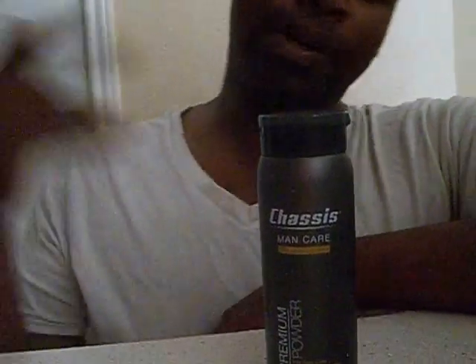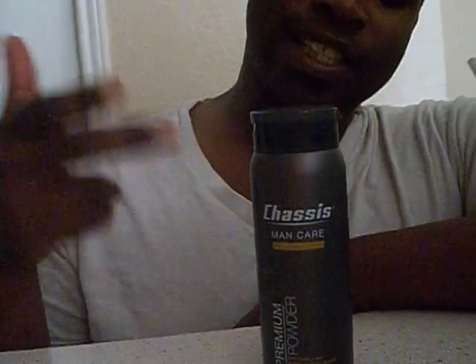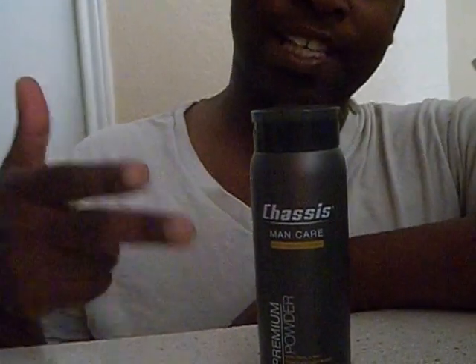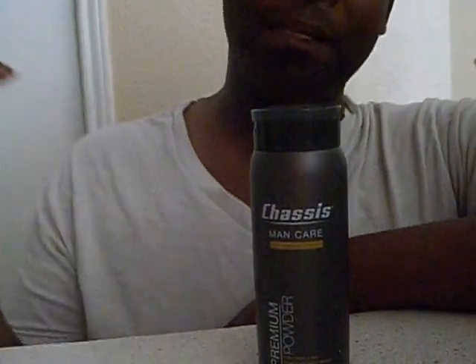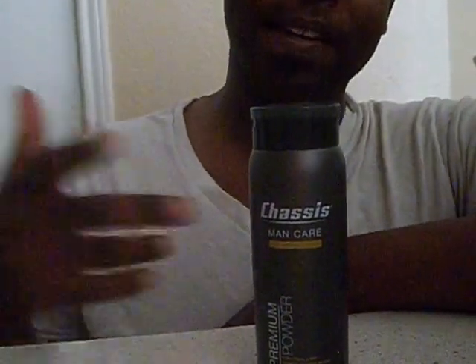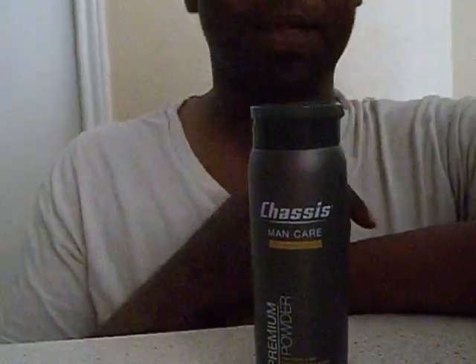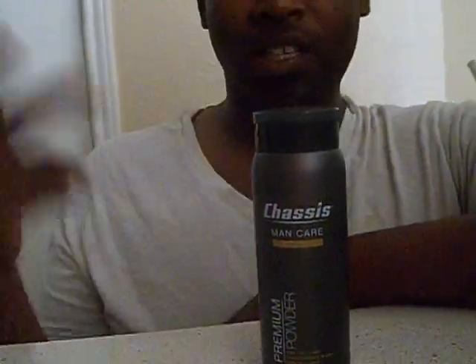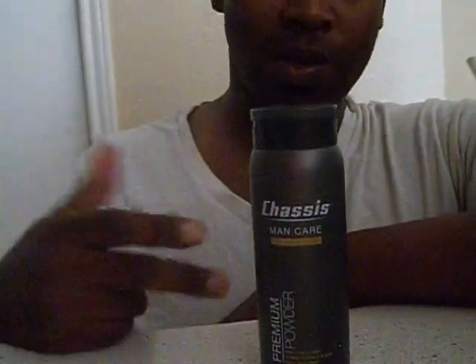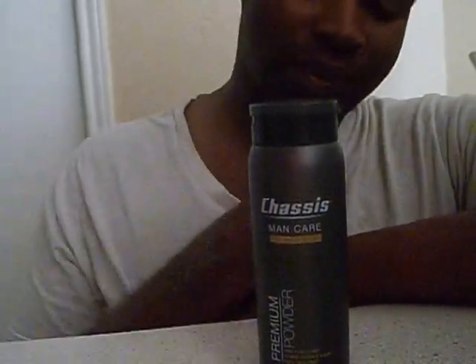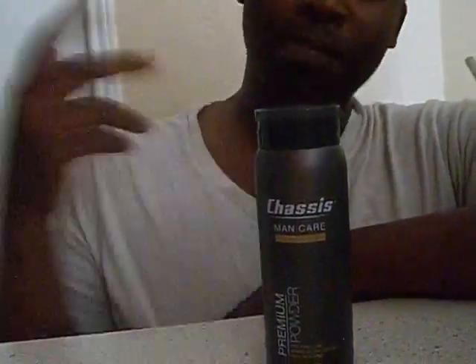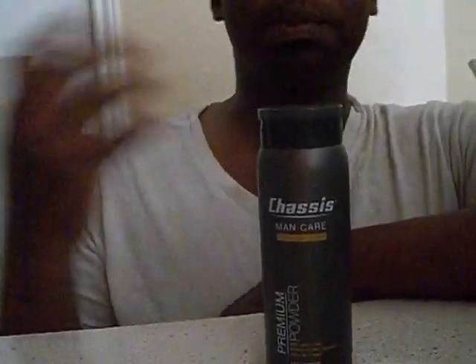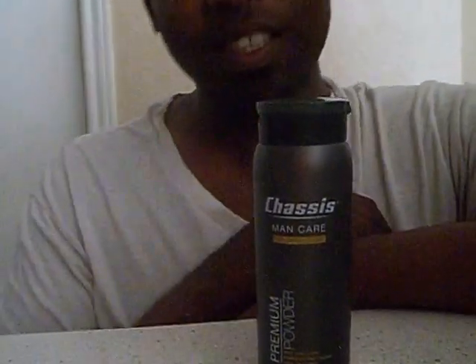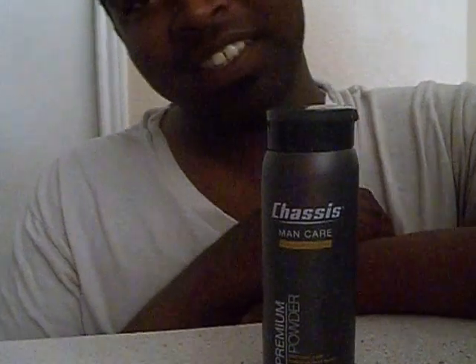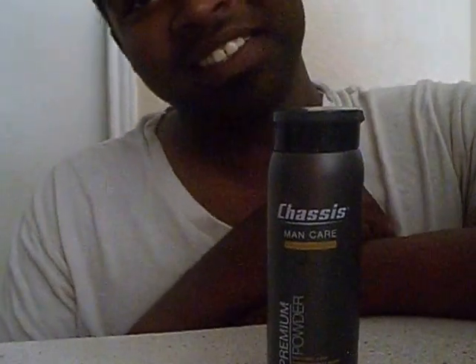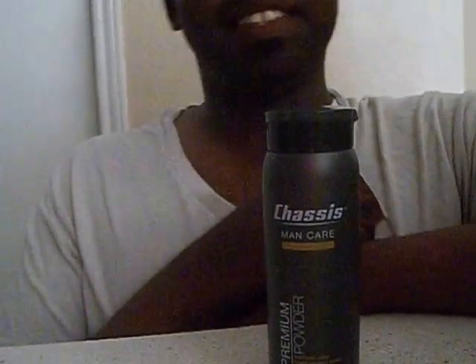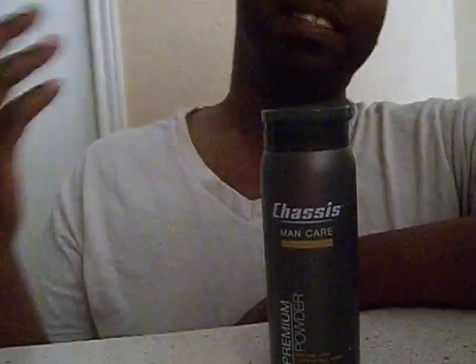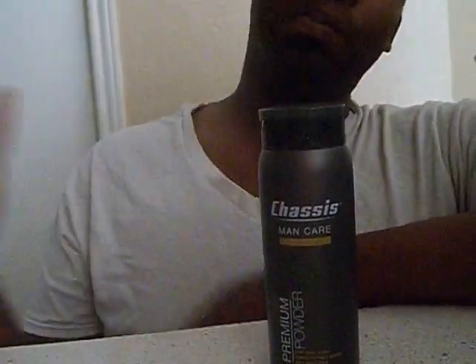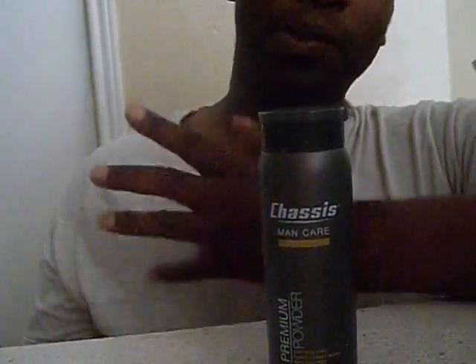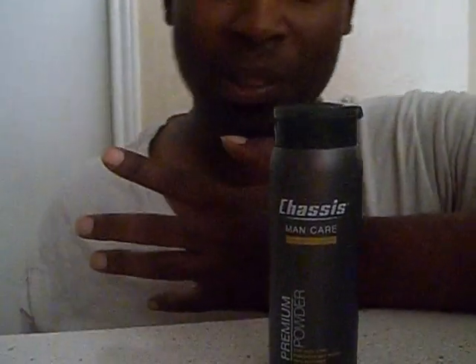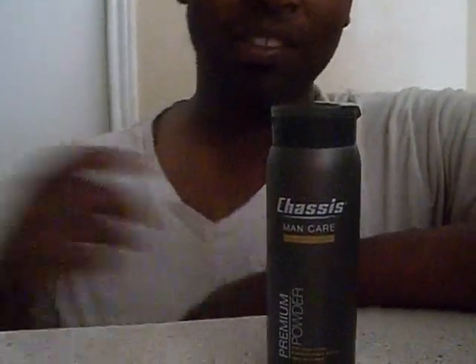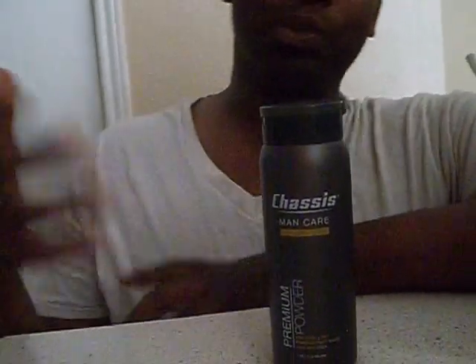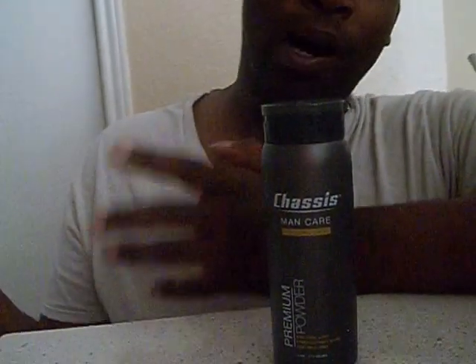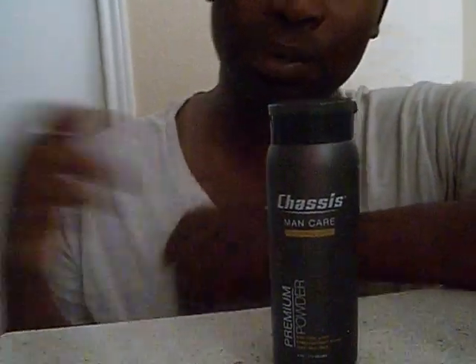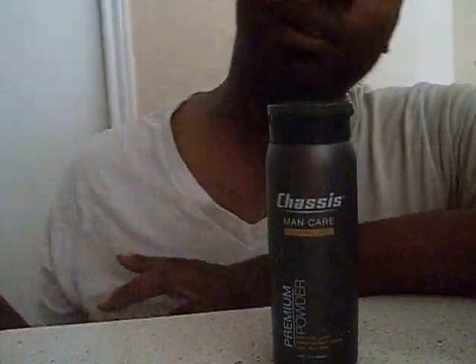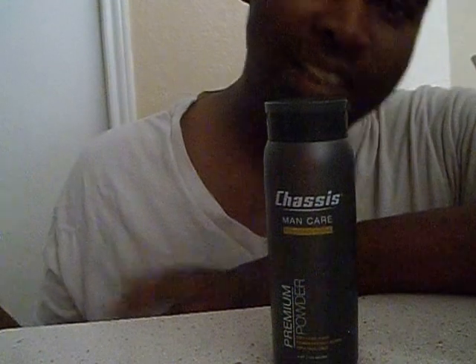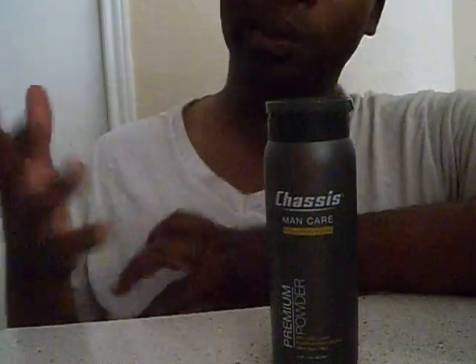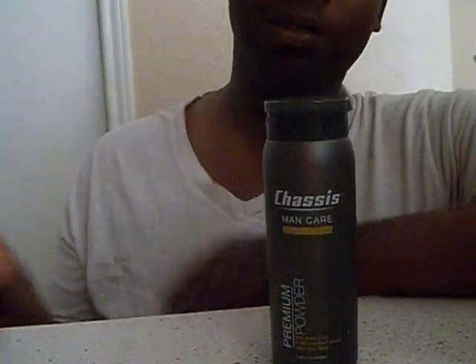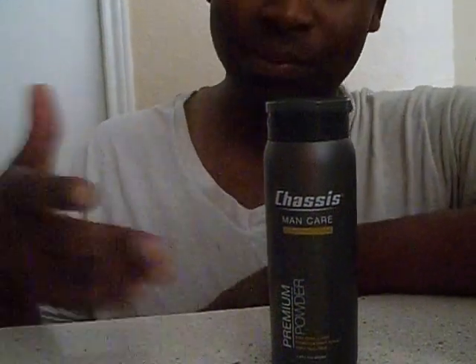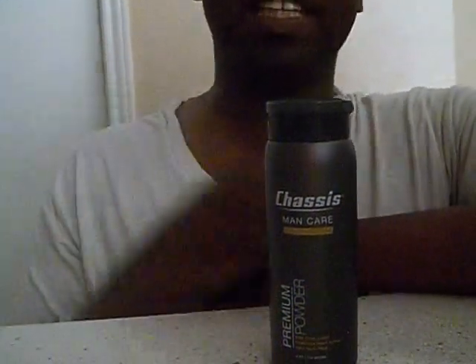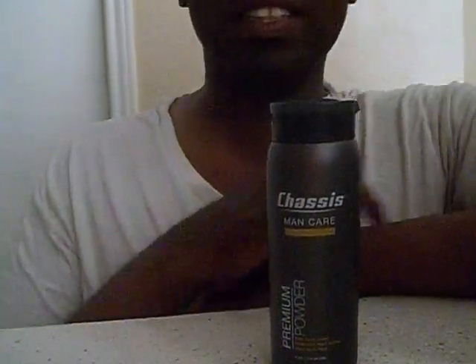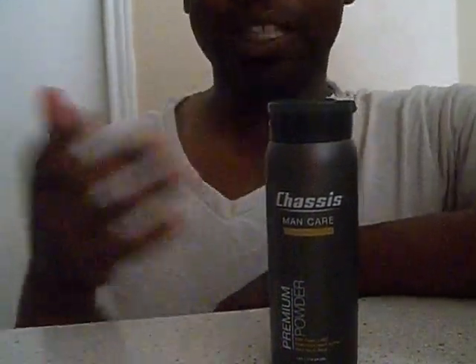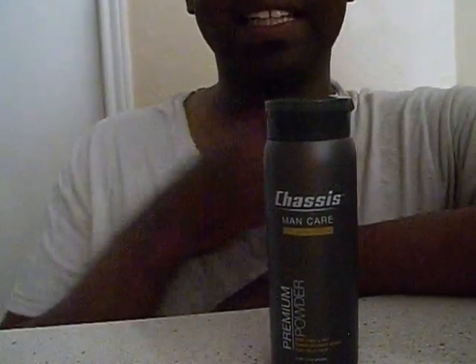We're here for this Chassis powder. It's a man's product. It's a little personal — it's for sweaty balls, you know what I'm saying. Sweaty balls. That's what I said.